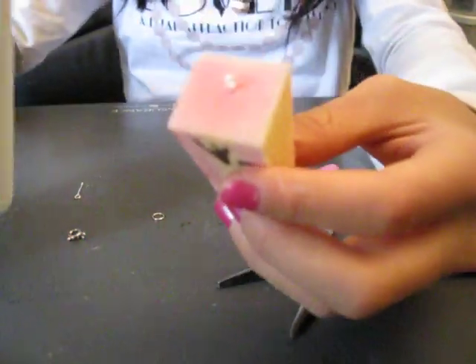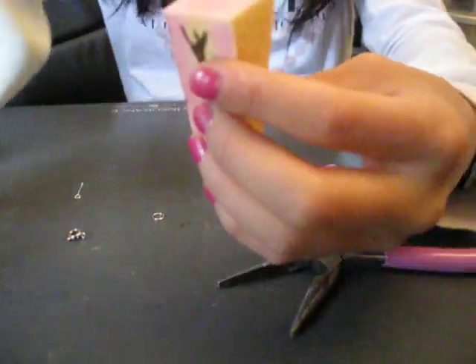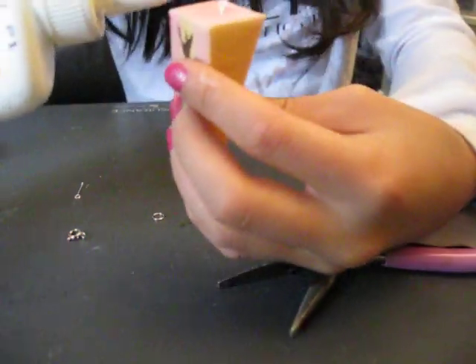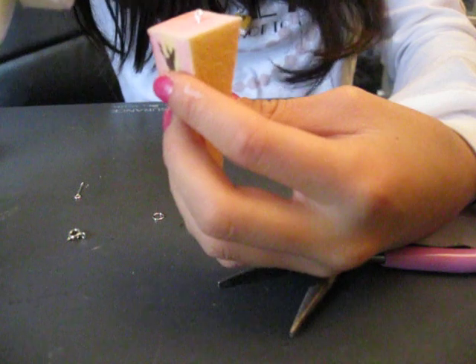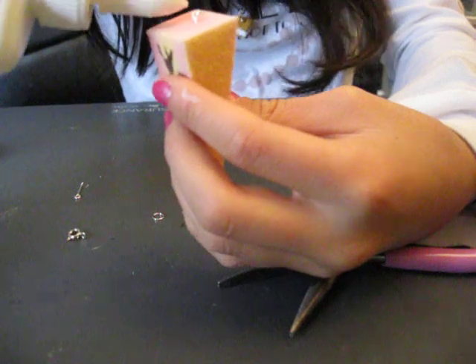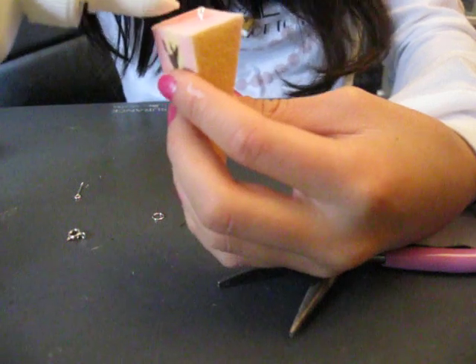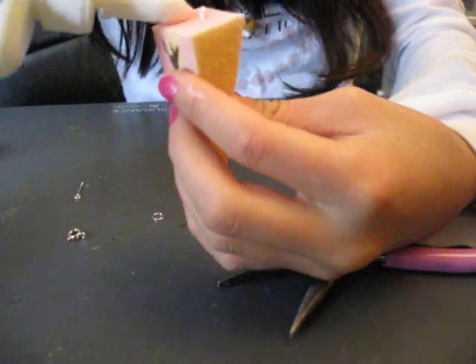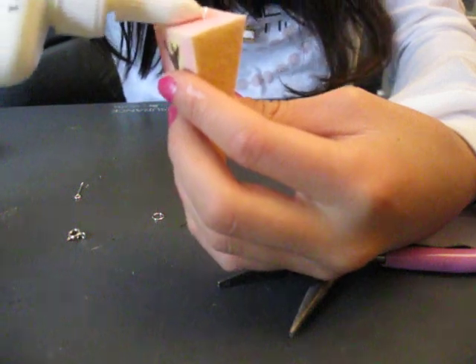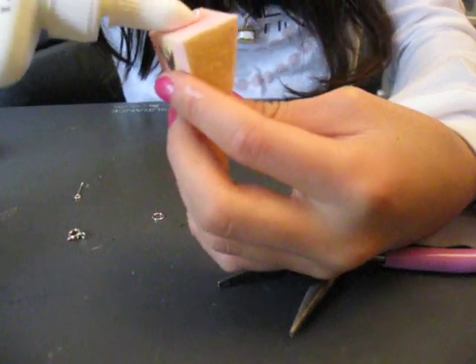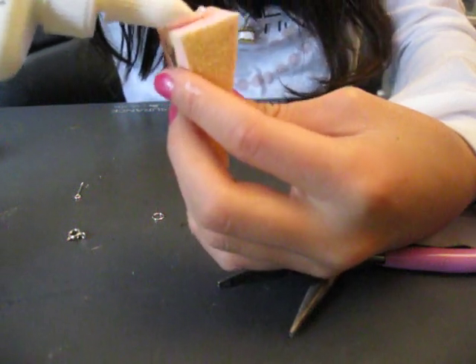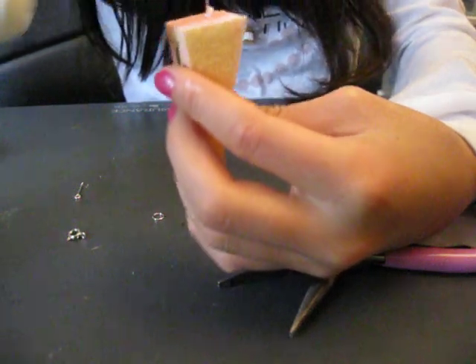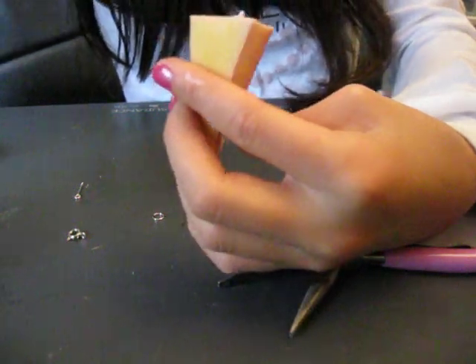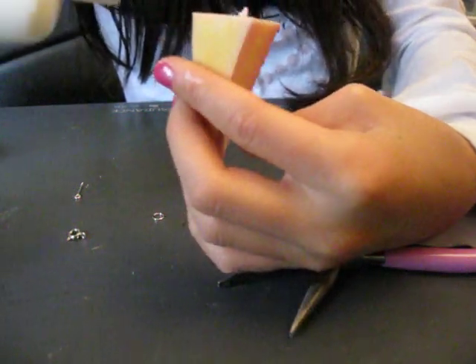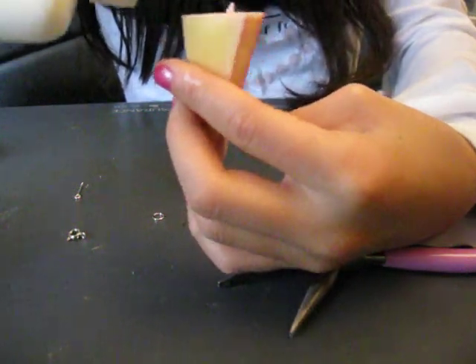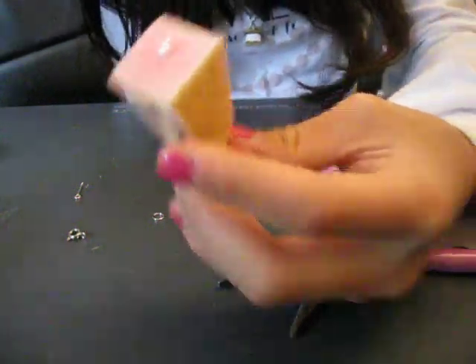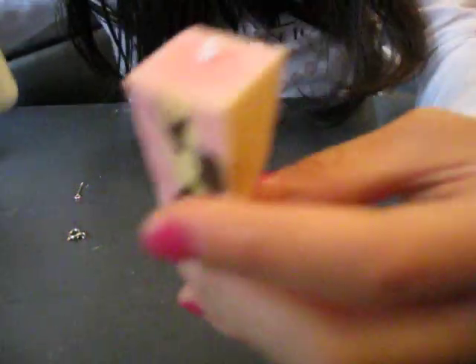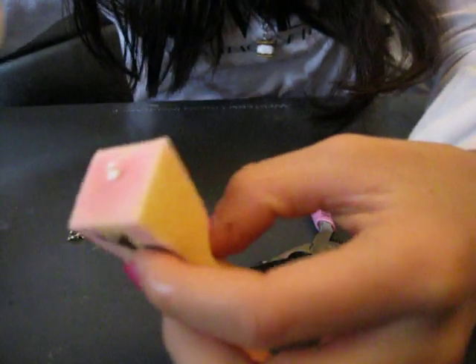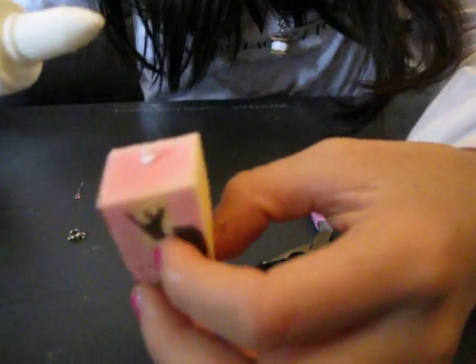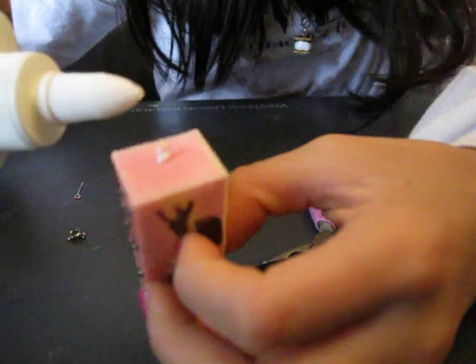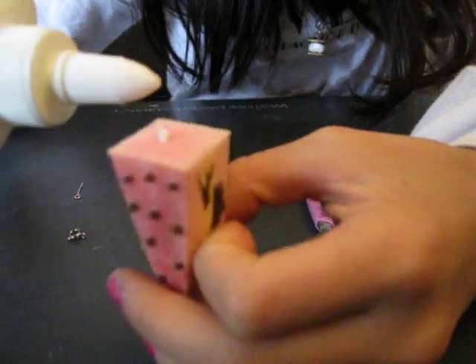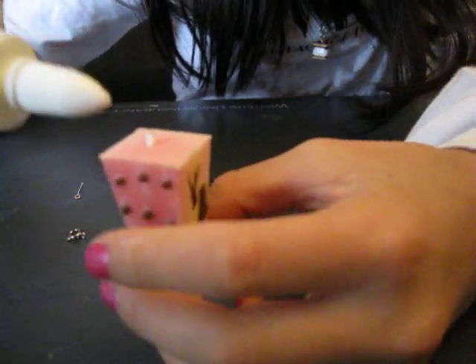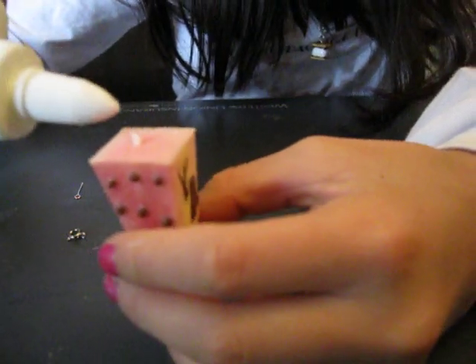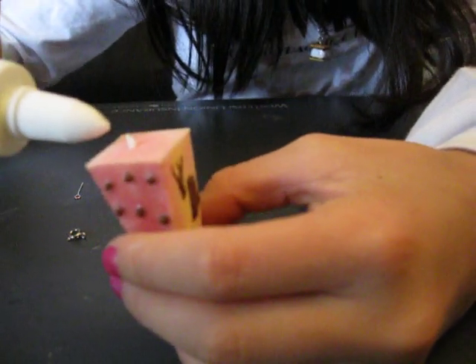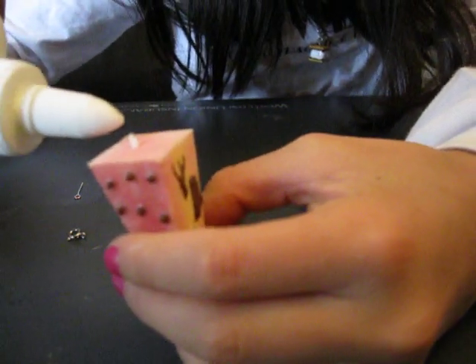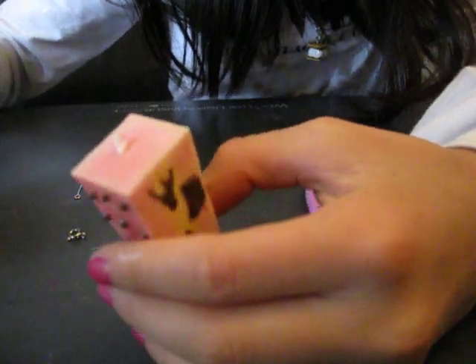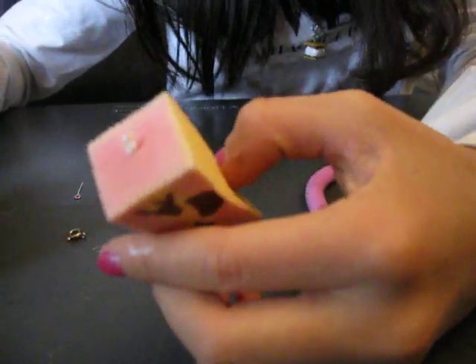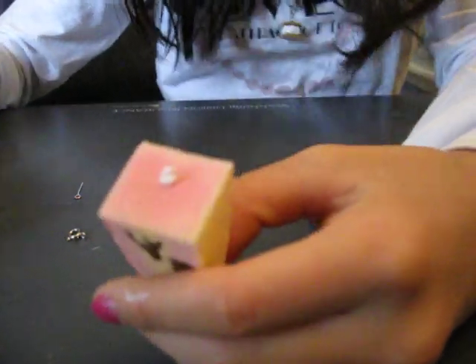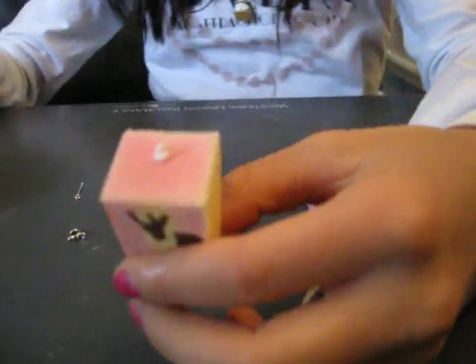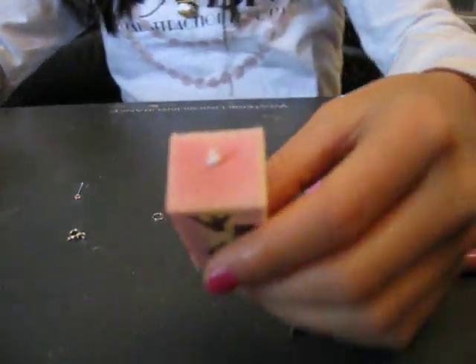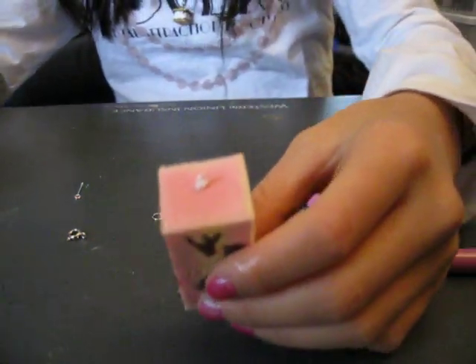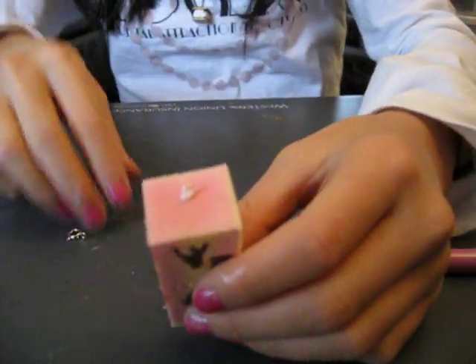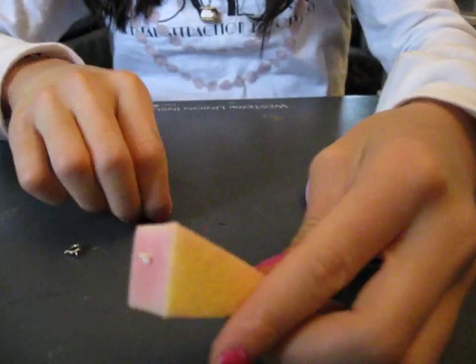Put more glue on. Sorry about the sound, but it's better than my other one because you can see.